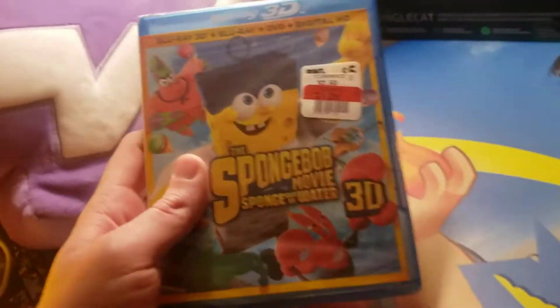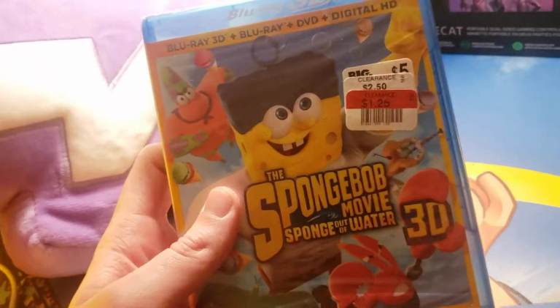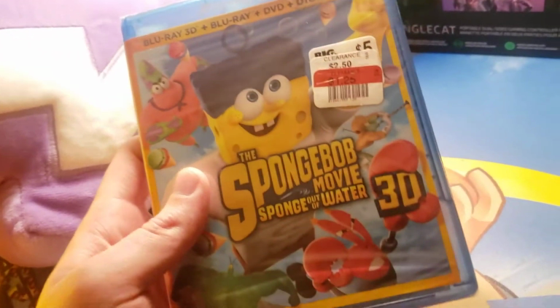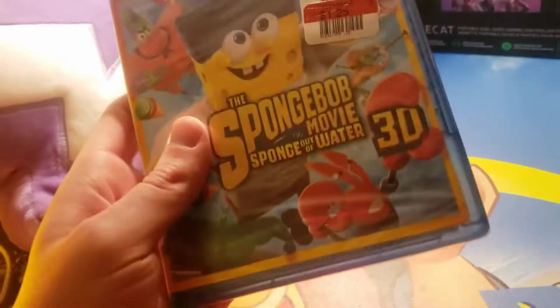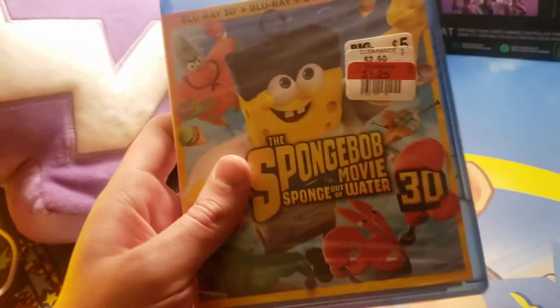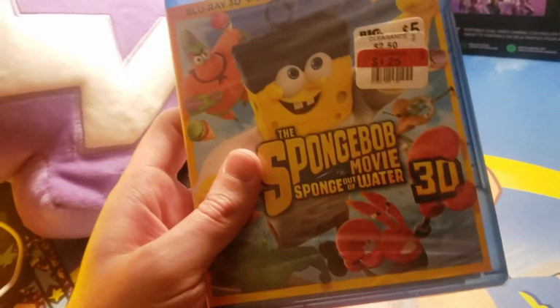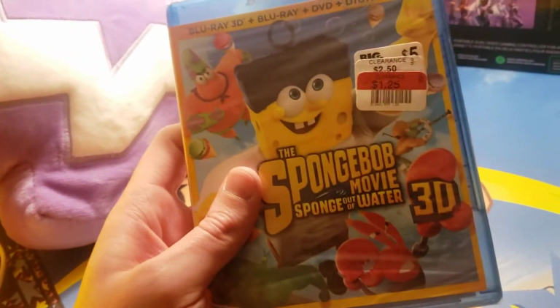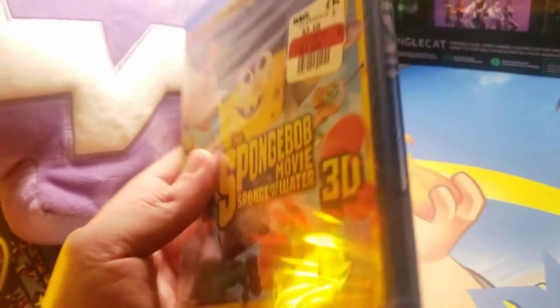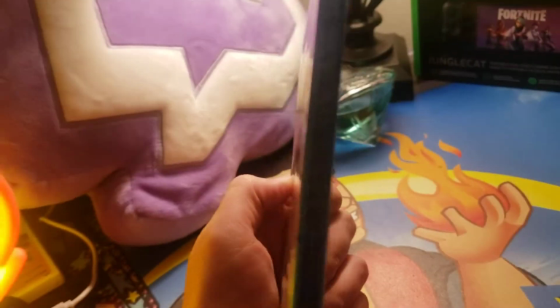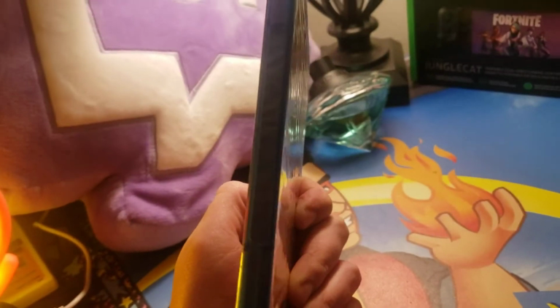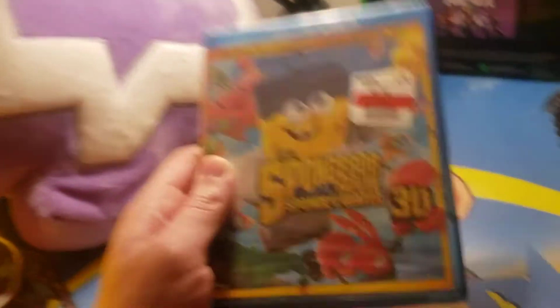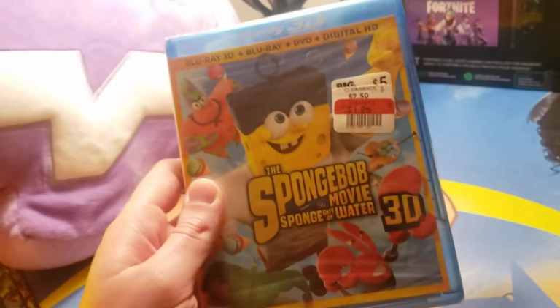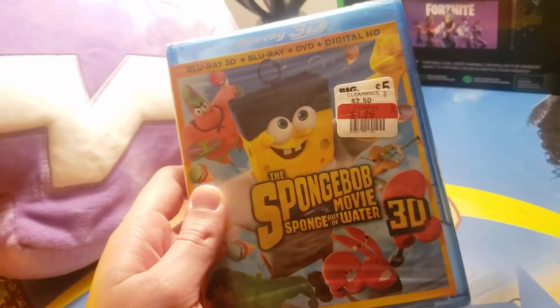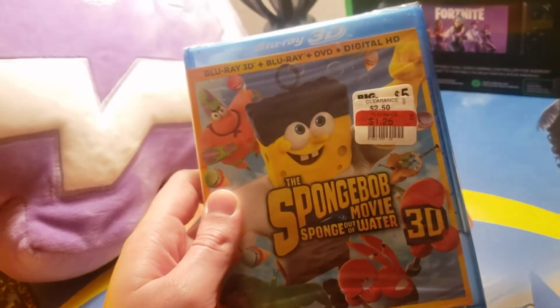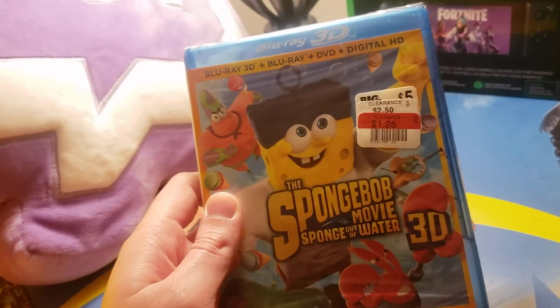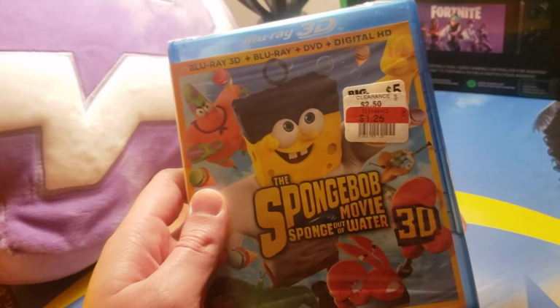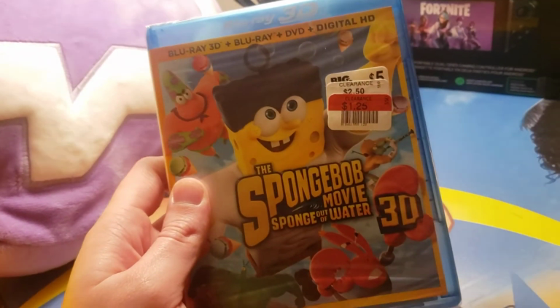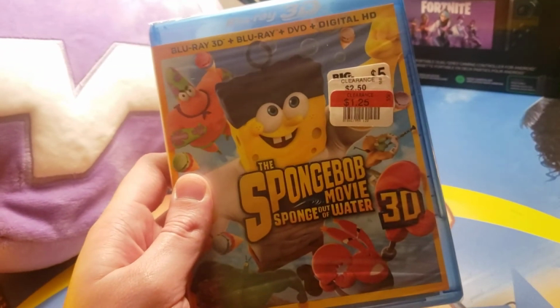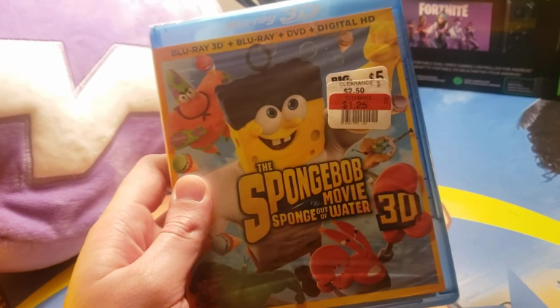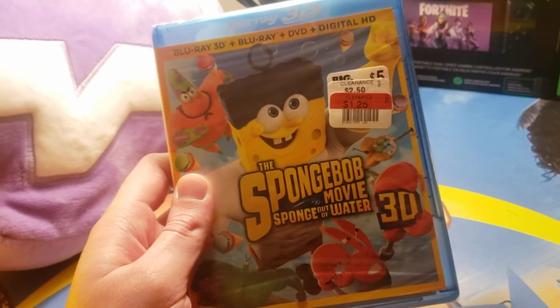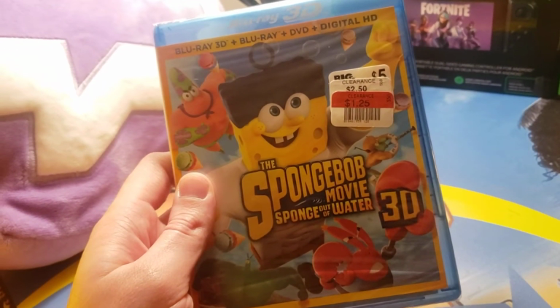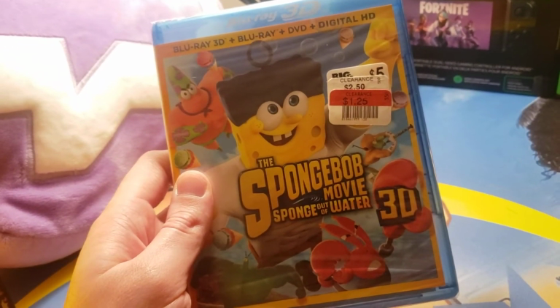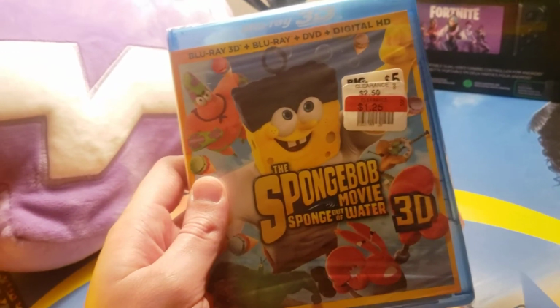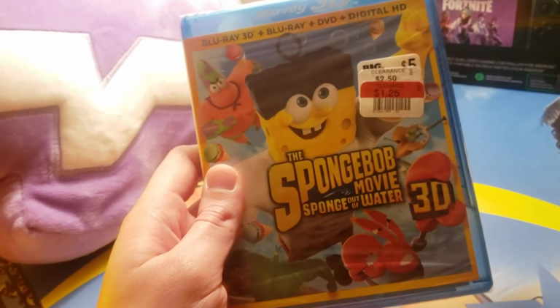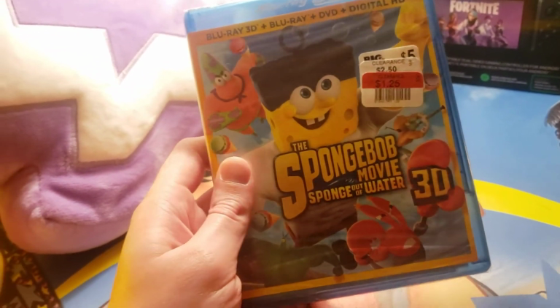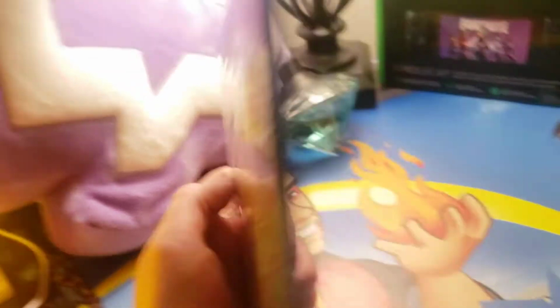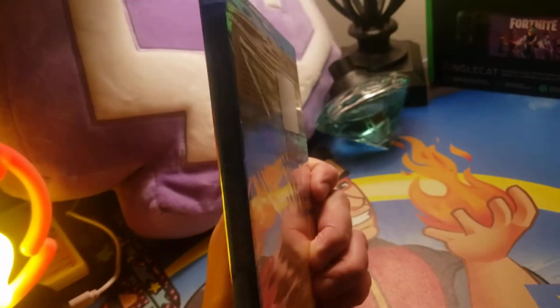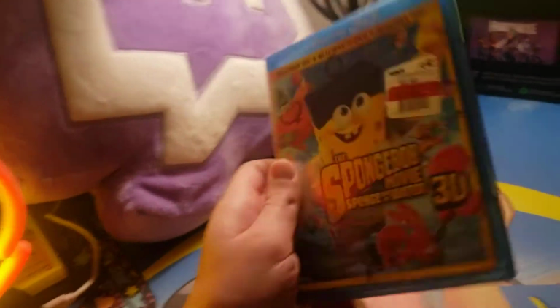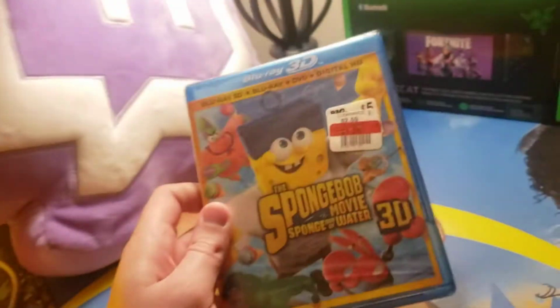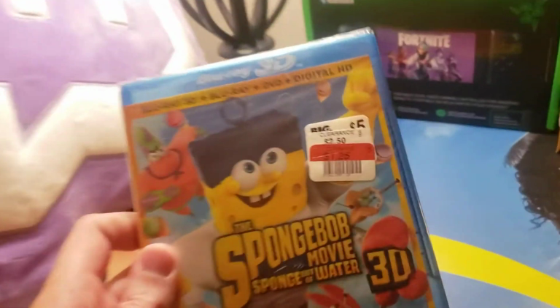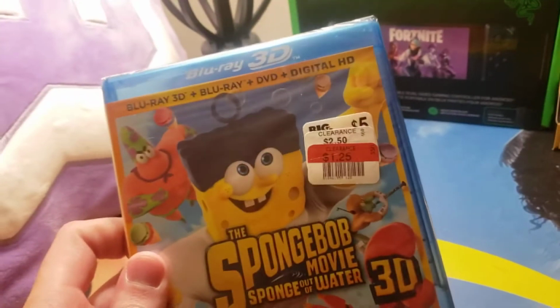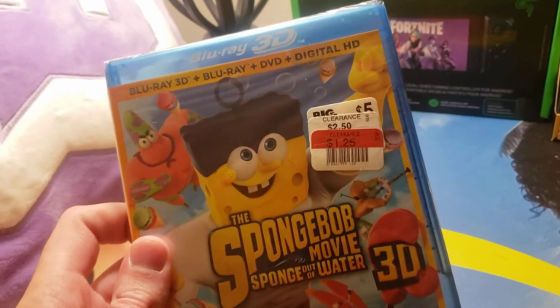Next, we got SpongeBob the movie. This is super thick. I don't know what's in there, but it includes the Blu-ray 3D, Blu-ray, DVD, and digital HD. So maybe there's three discs in there. Got that for $1.25.